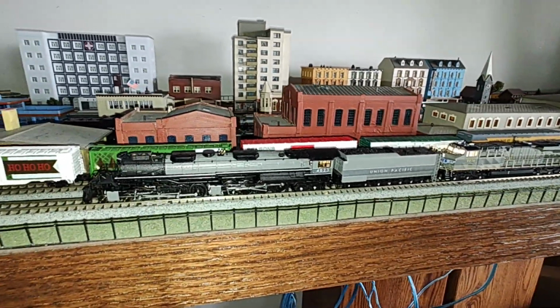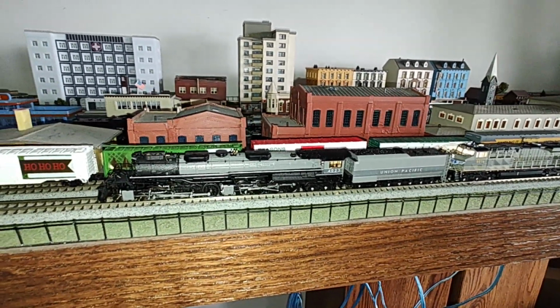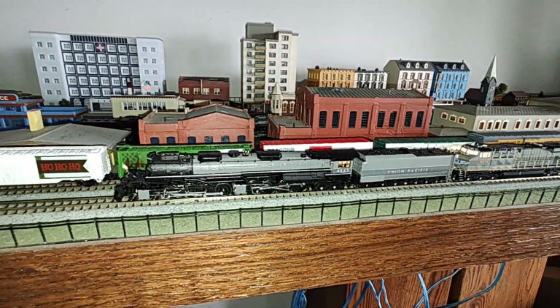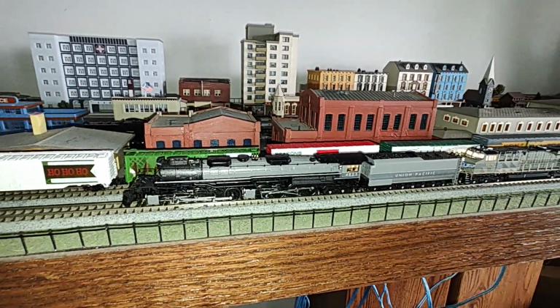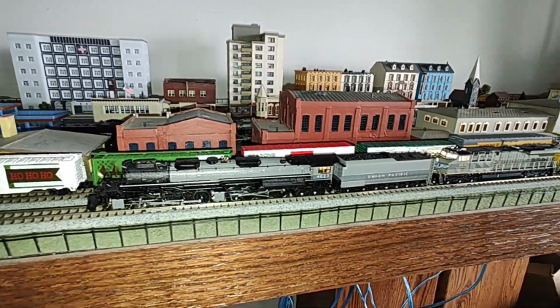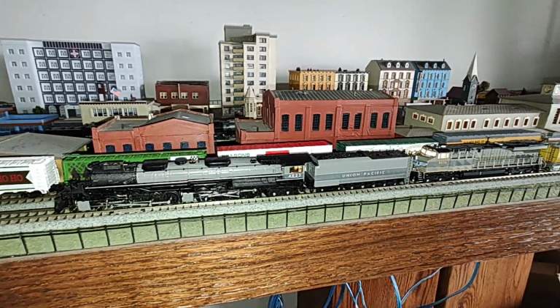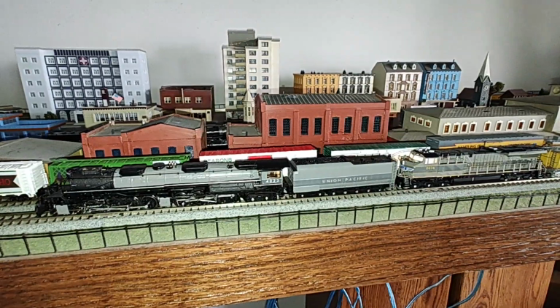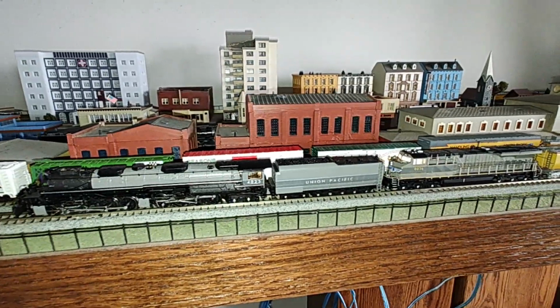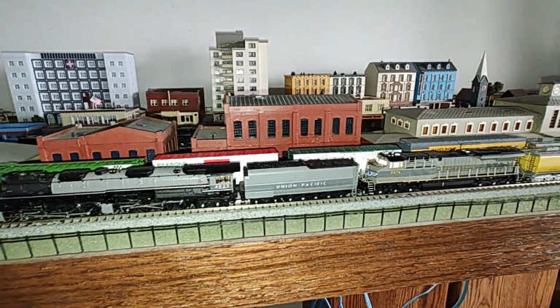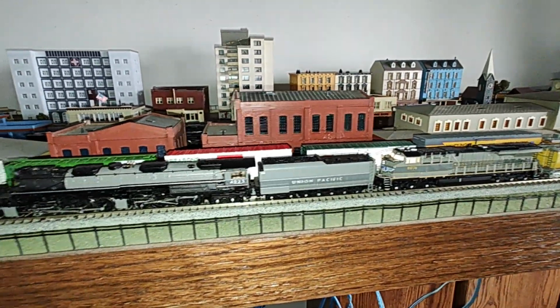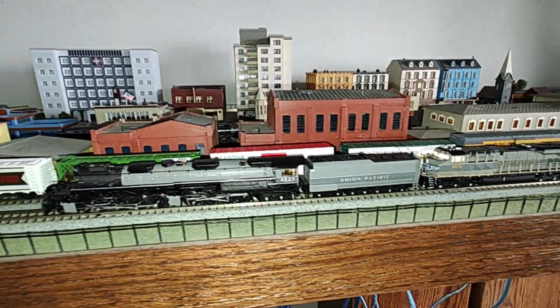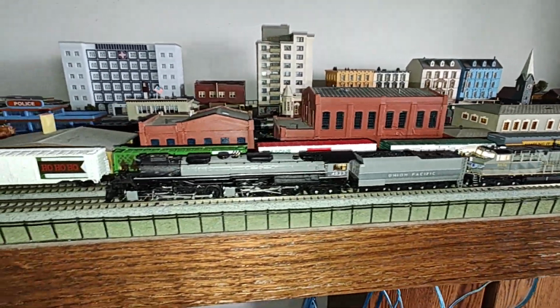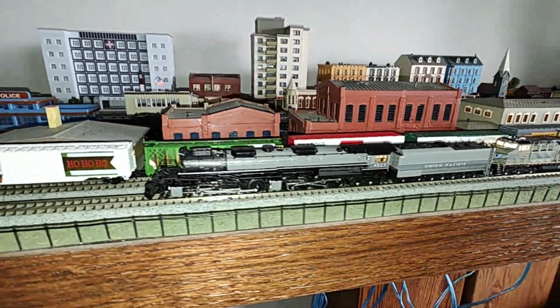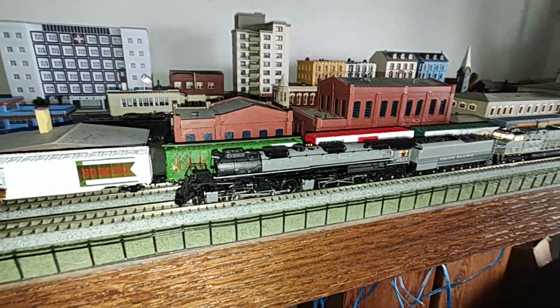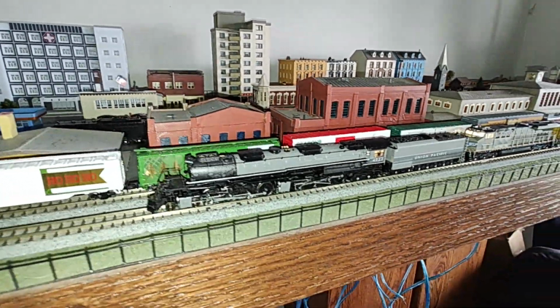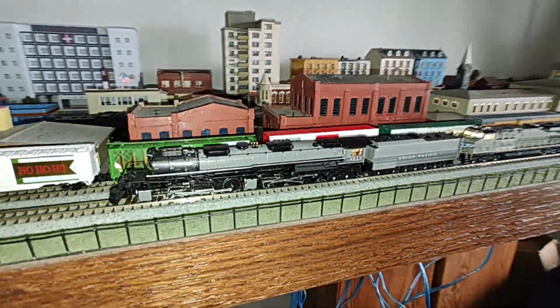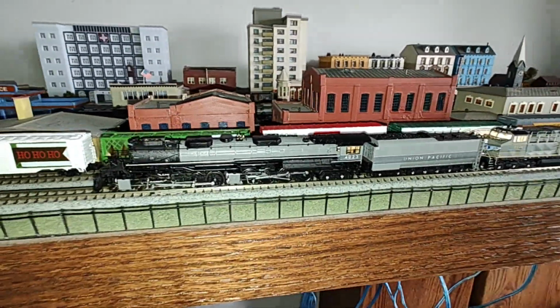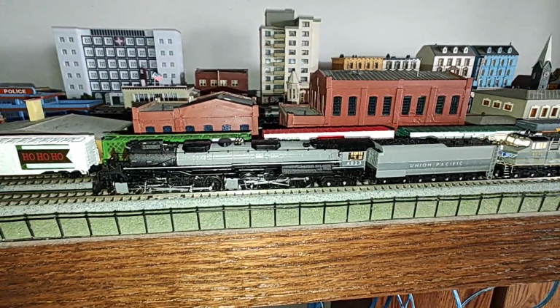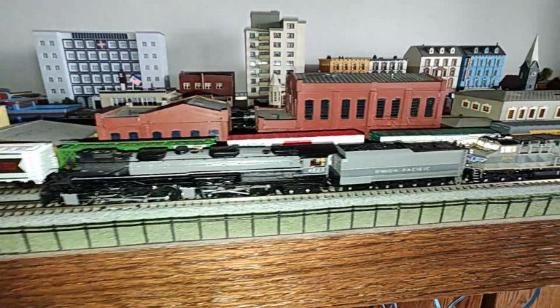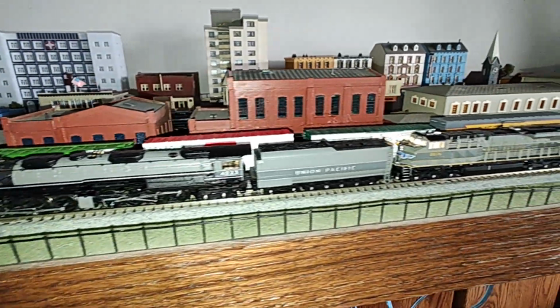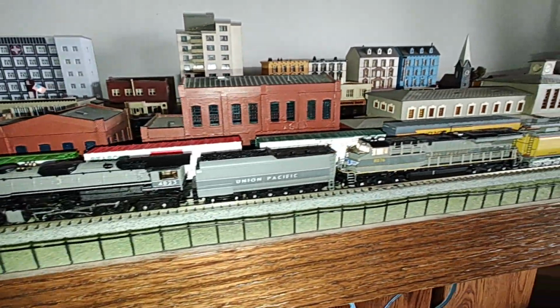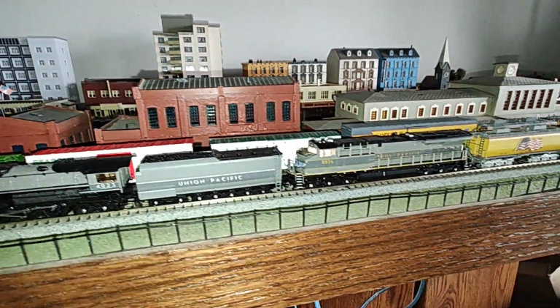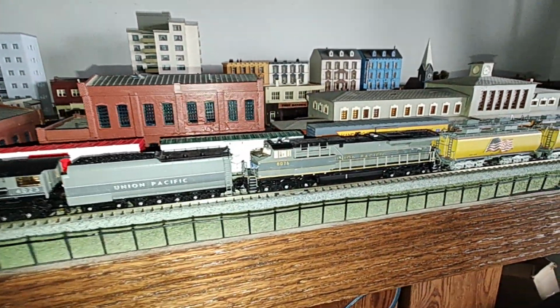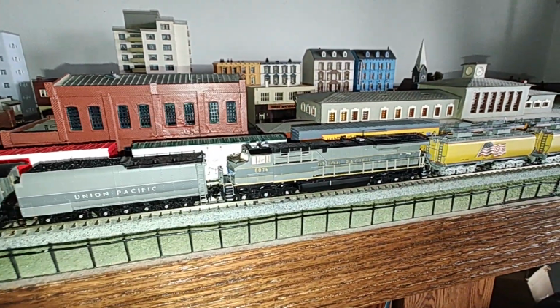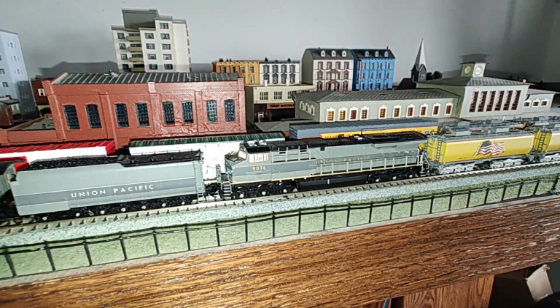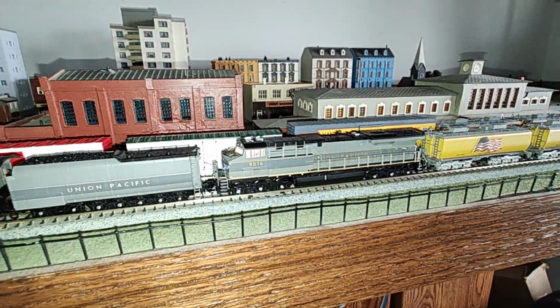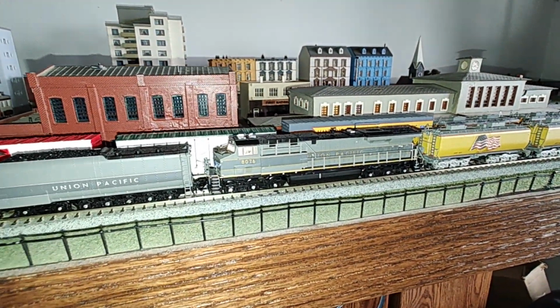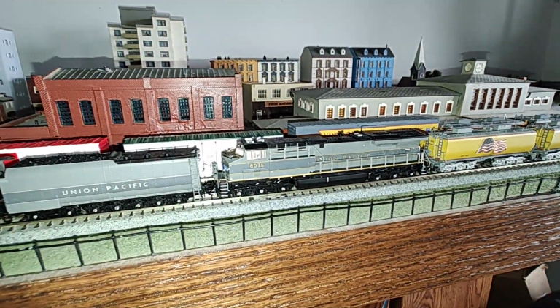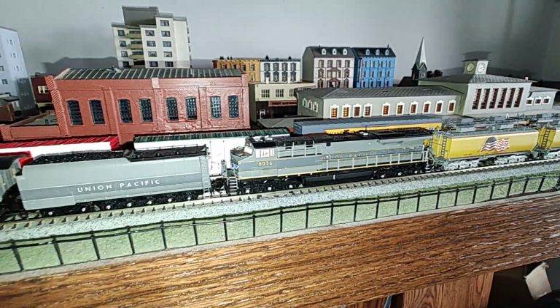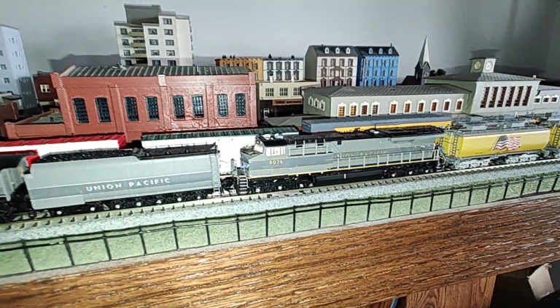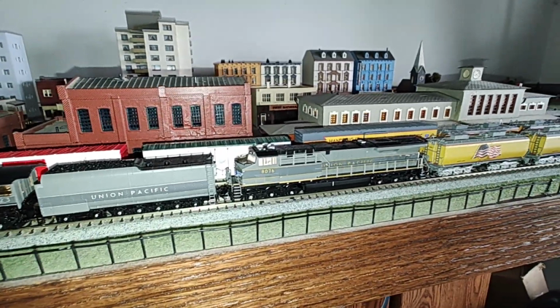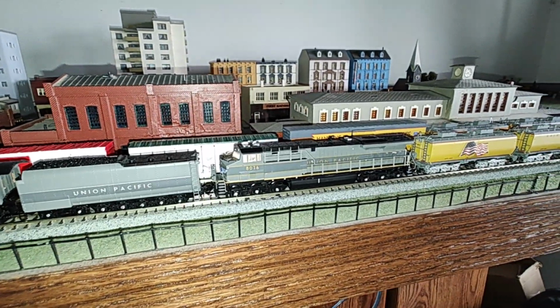Good day, my YouTube friends. I'm doing a video of Broadway Limited's Big Boy Fantasy and AC-44 Fantasy.